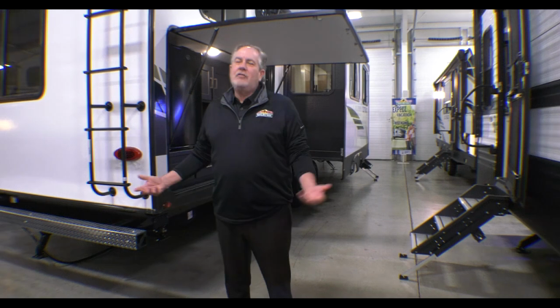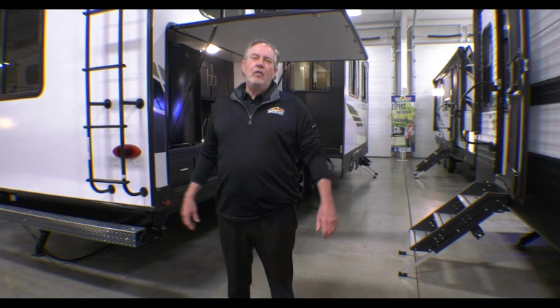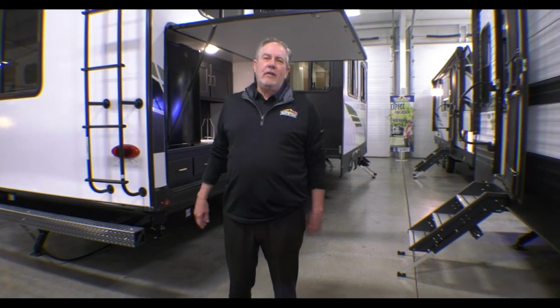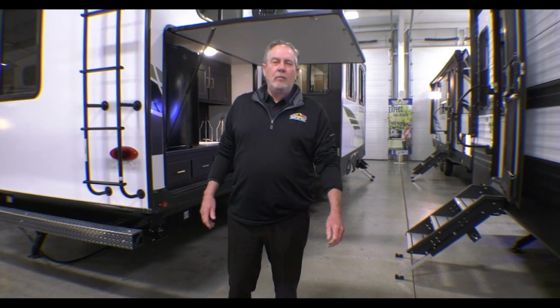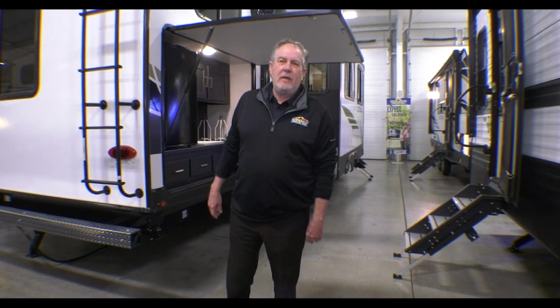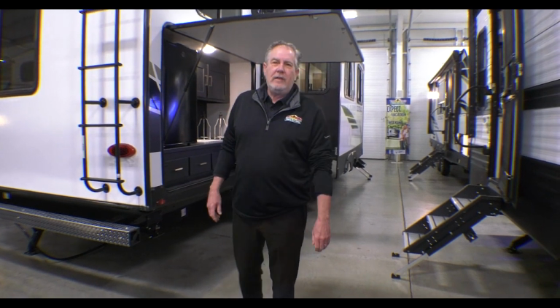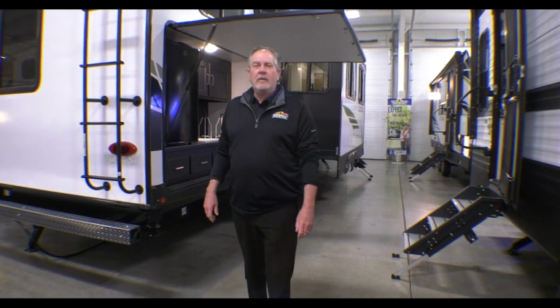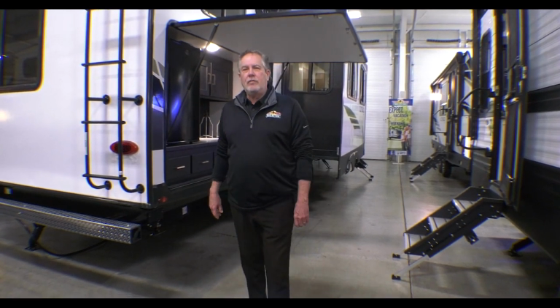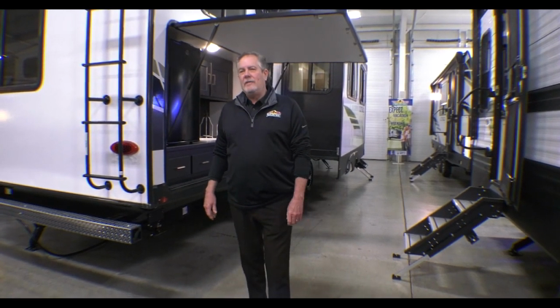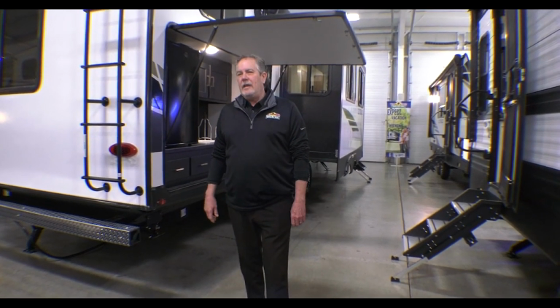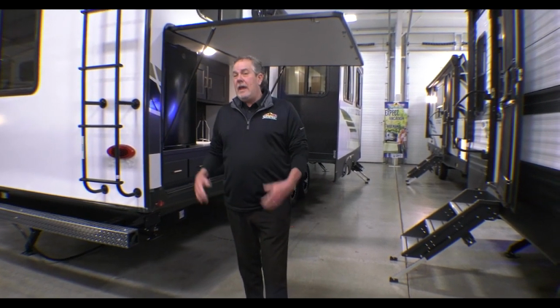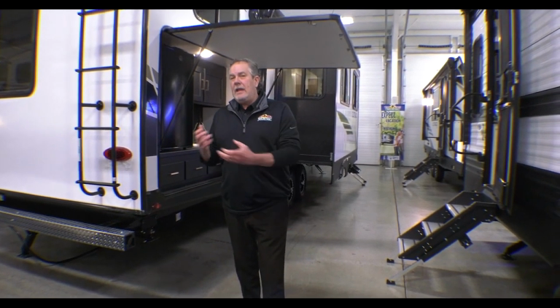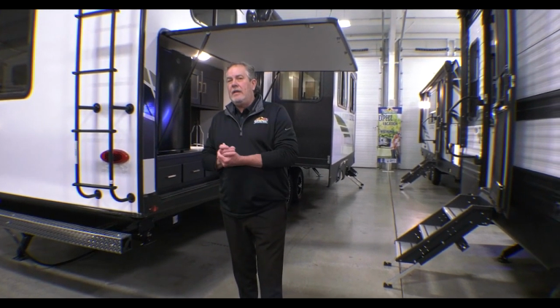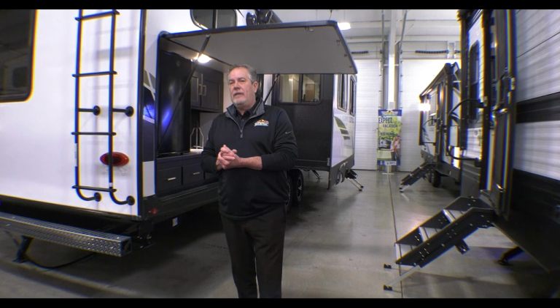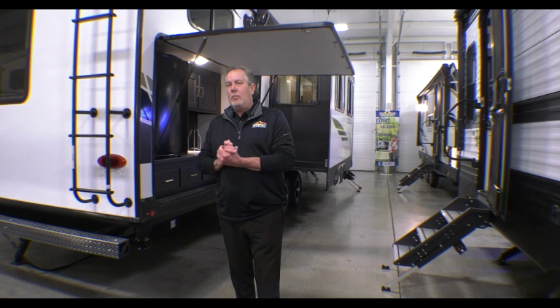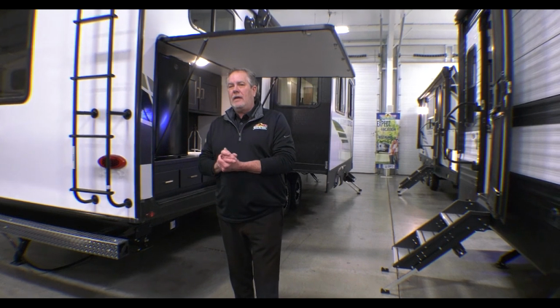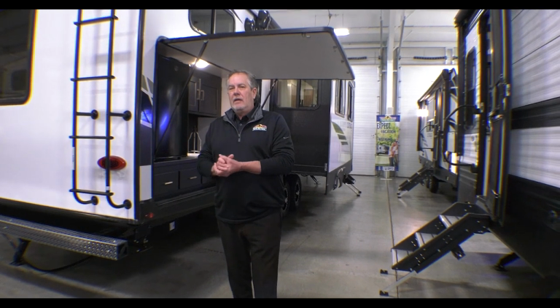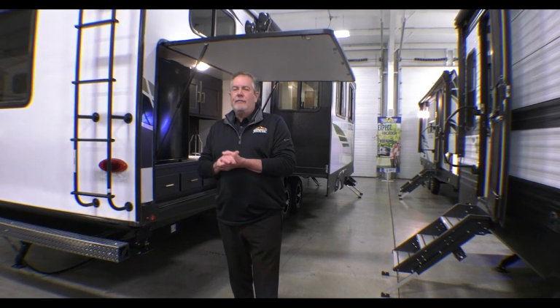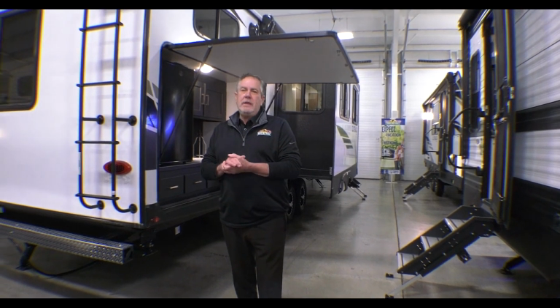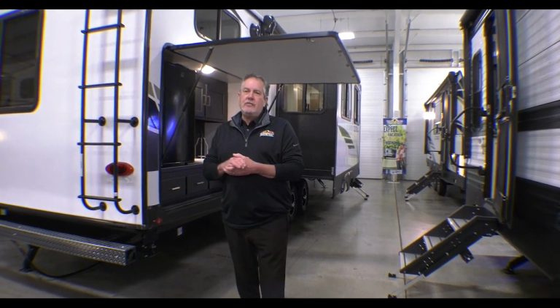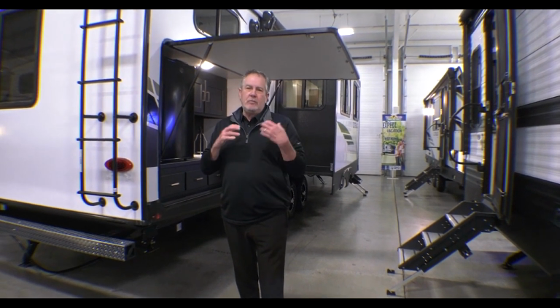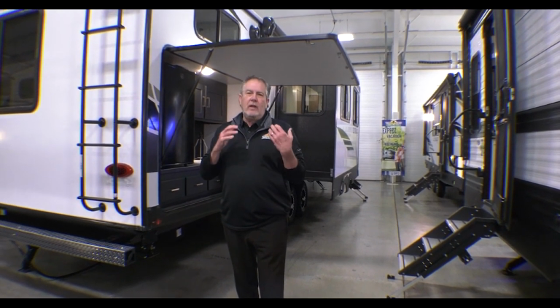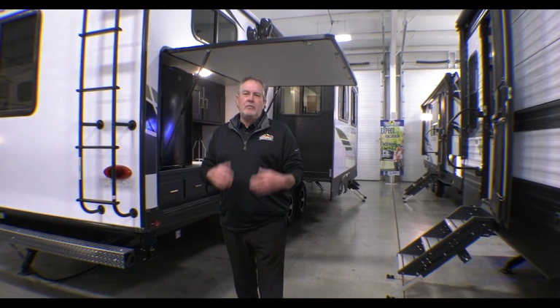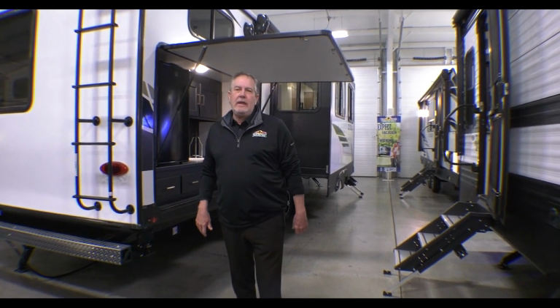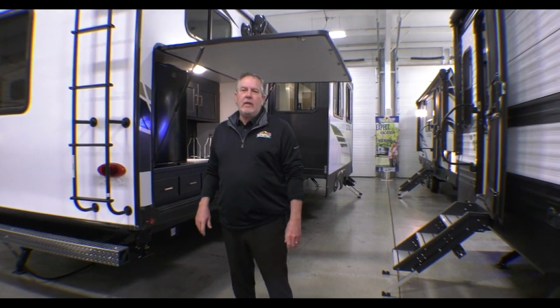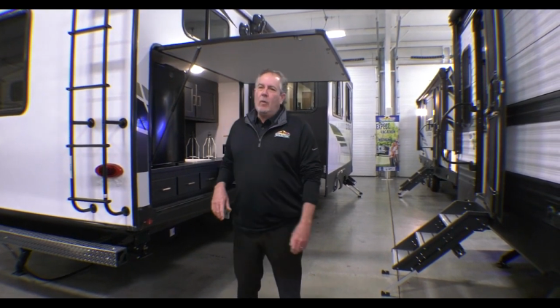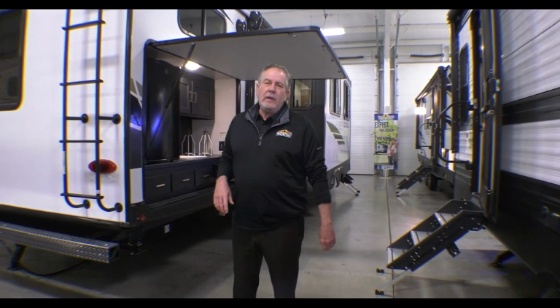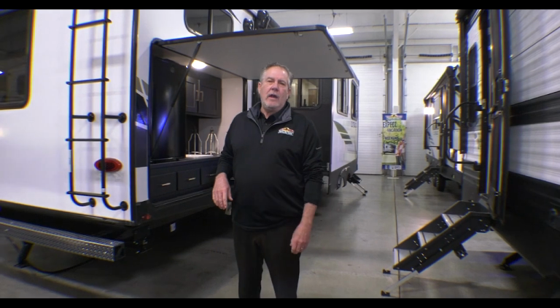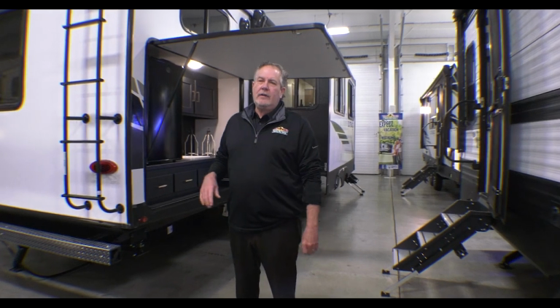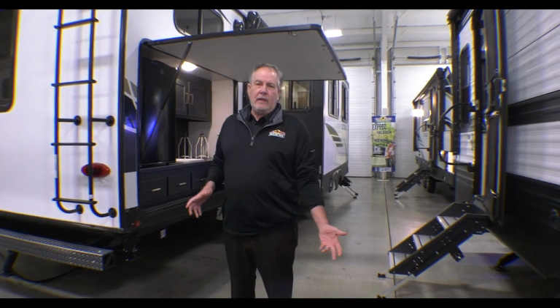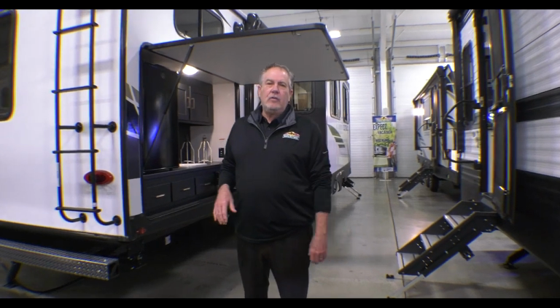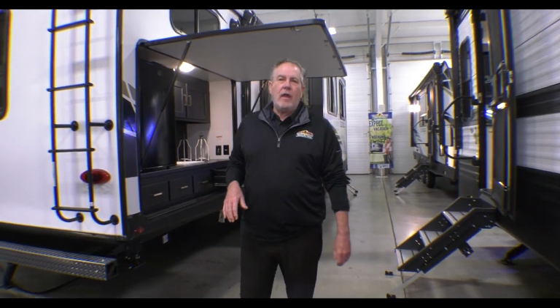Hey guys, Chris Logan here, Walnut Ridge Family RV with another Walk-through Wednesday. I'm standing out here with the Outback 340BH. It is one of our last remaining 2022 models at a greatly reduced price.